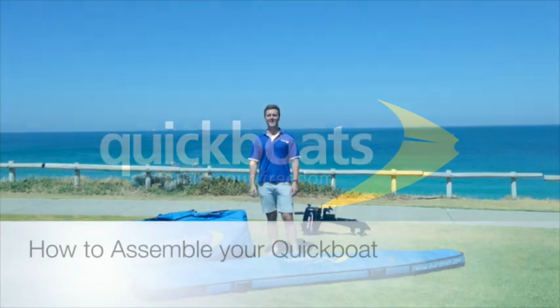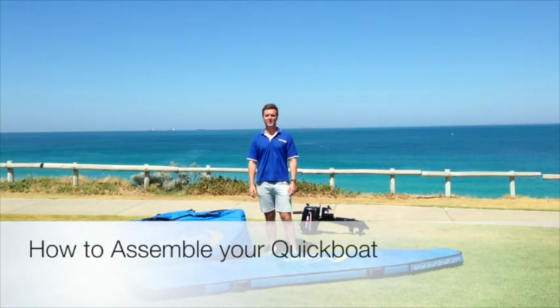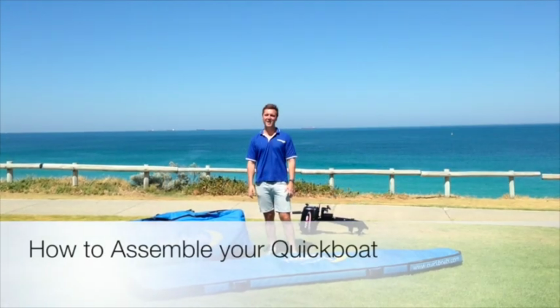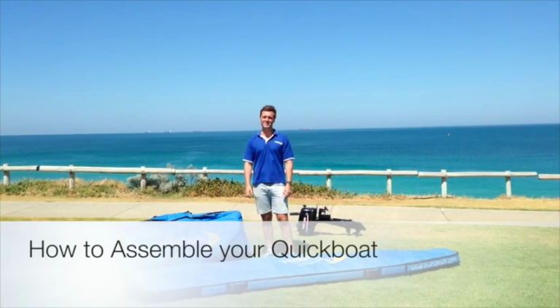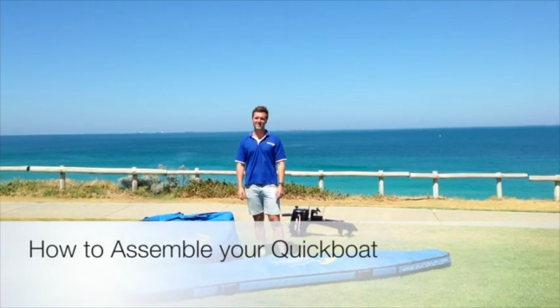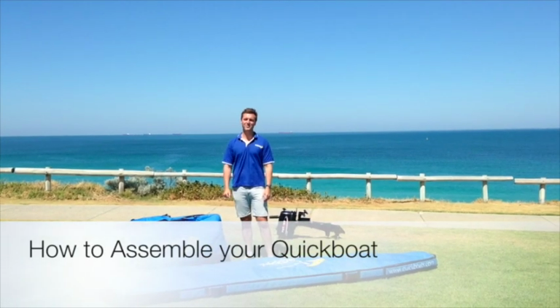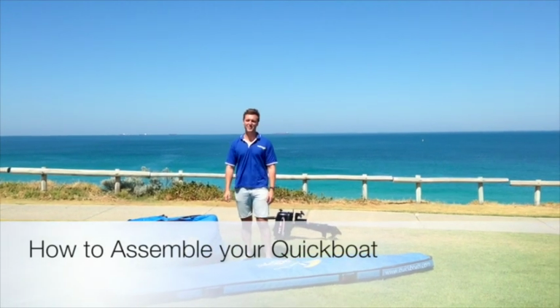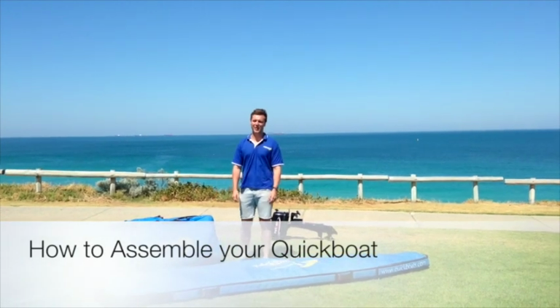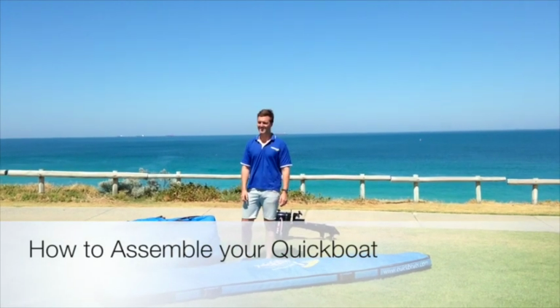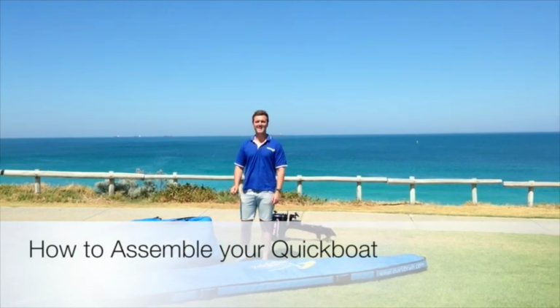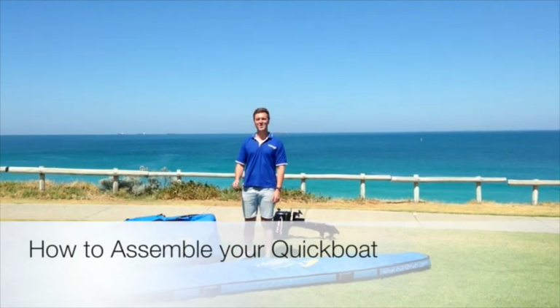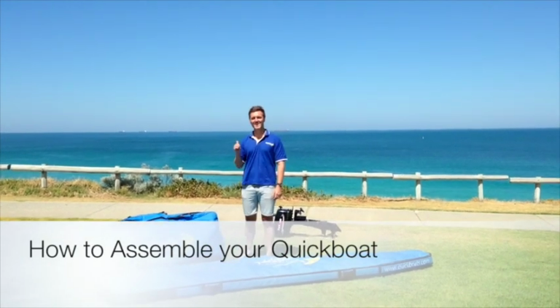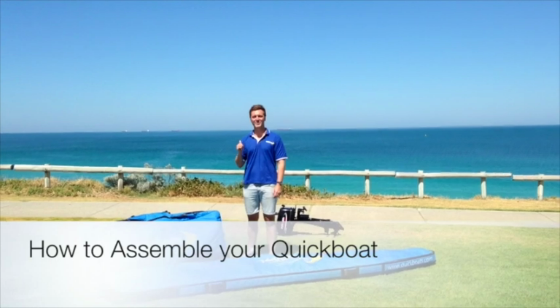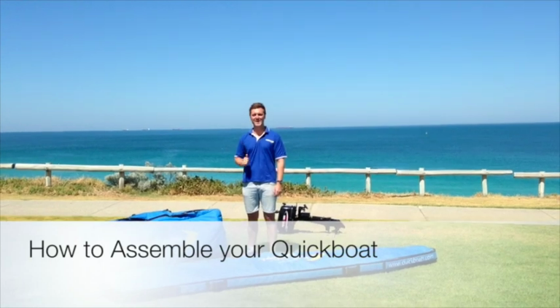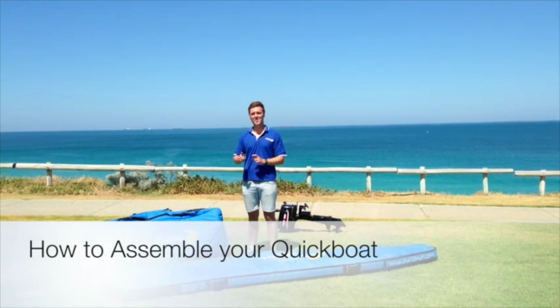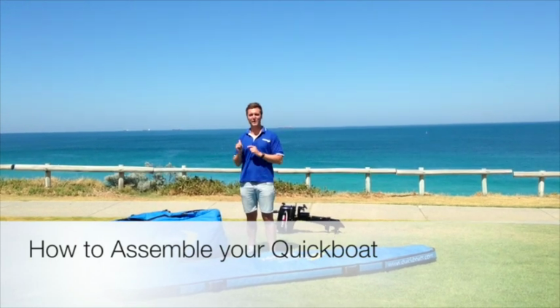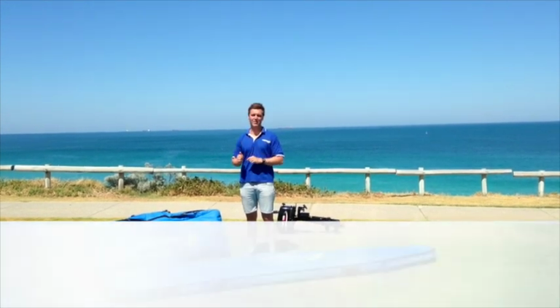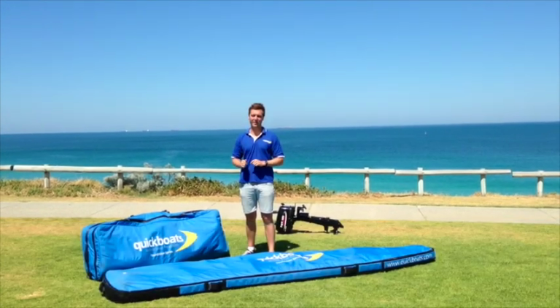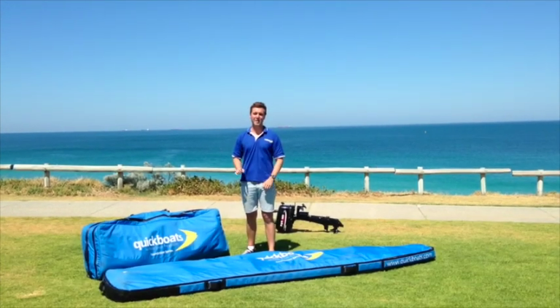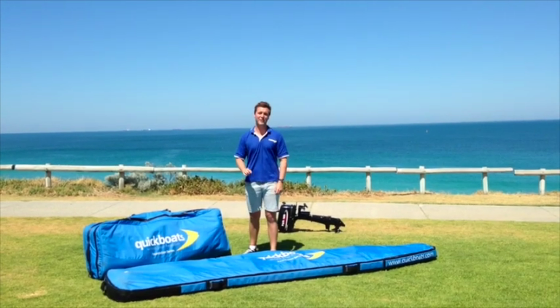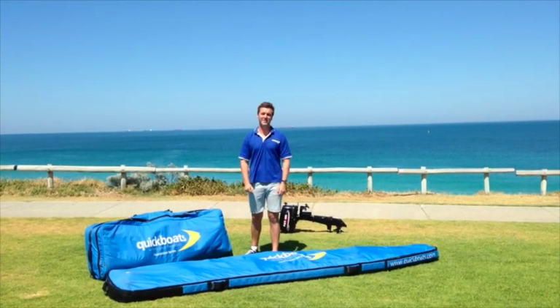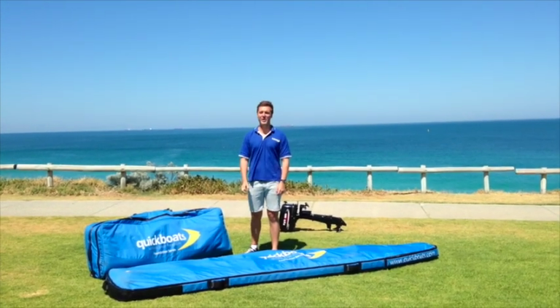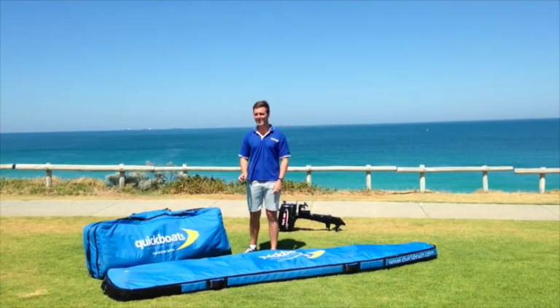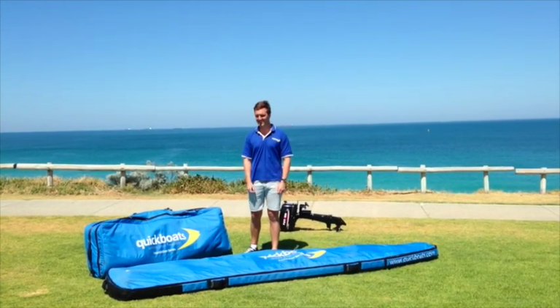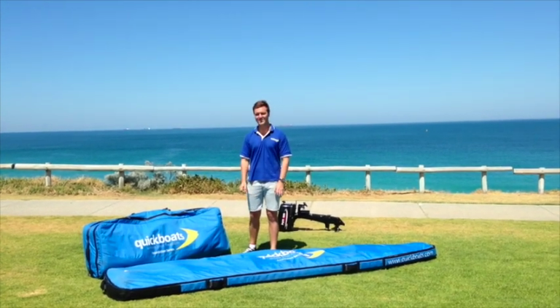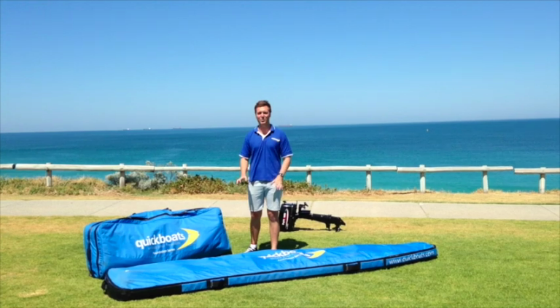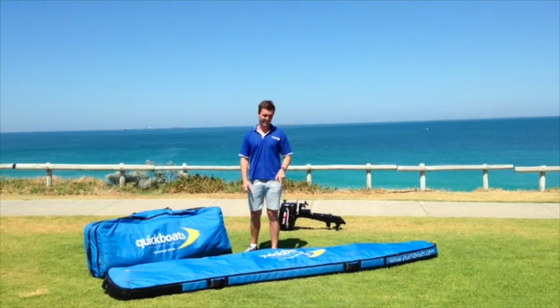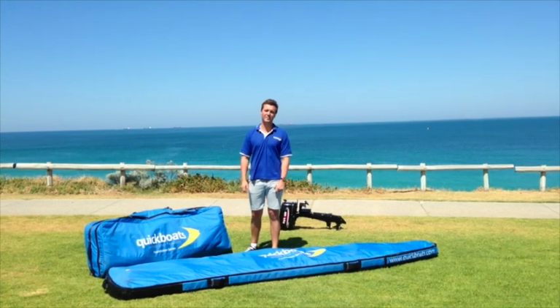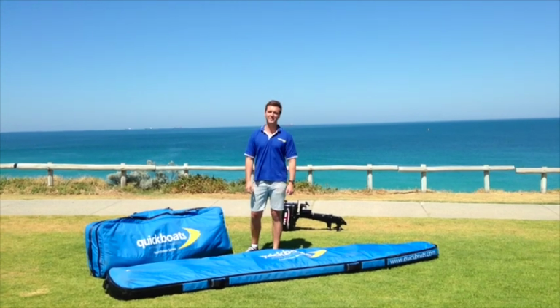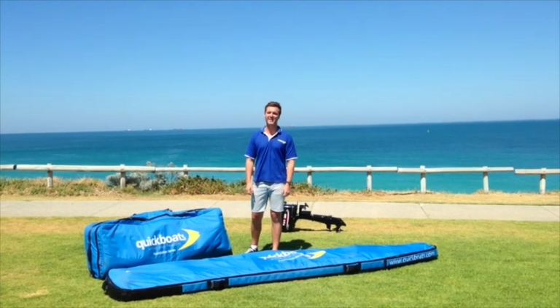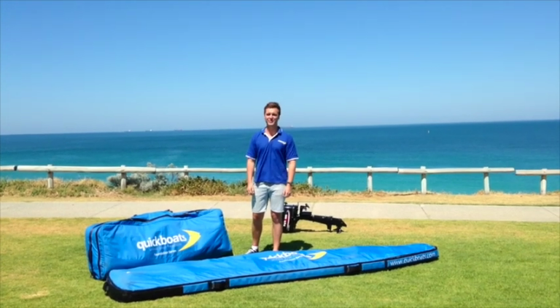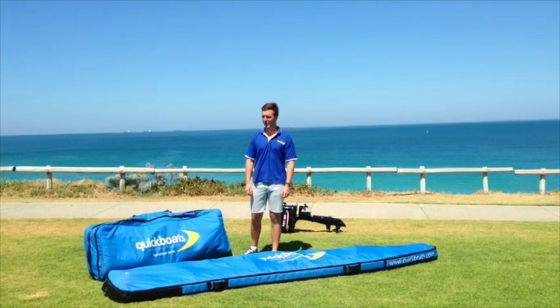Hello everybody, I'm James Graham, General Manager of Quick Boats. Today we're down here at Cottesloe Beach, about to go for a bit of quick boating. But firstly, we'll show you how quick and easy it is to assemble the 3.7 metre adventure quick boat.